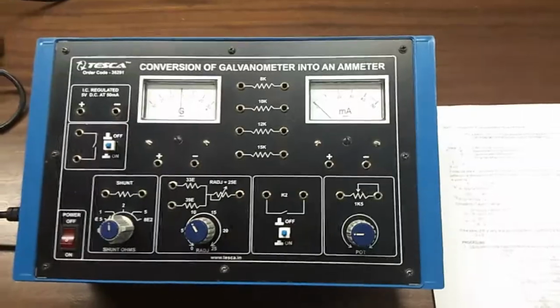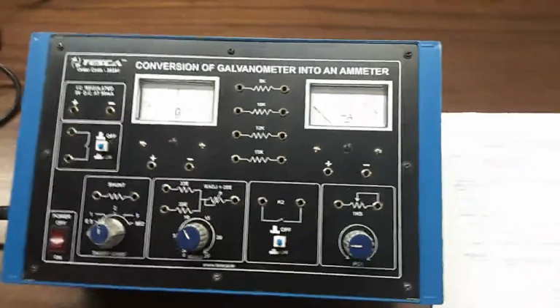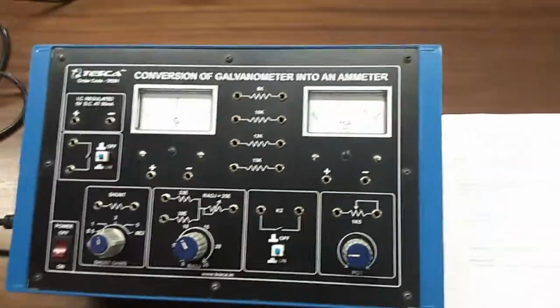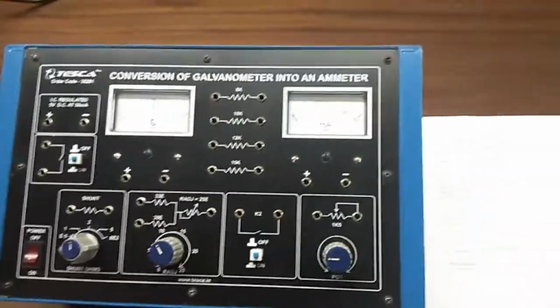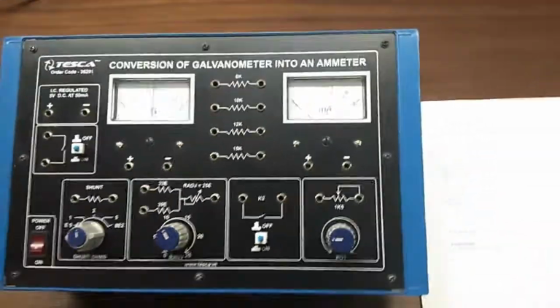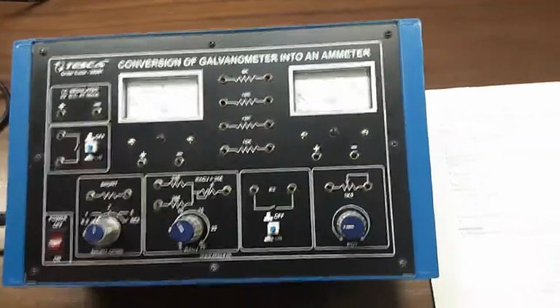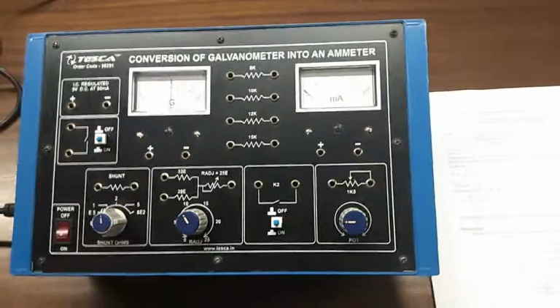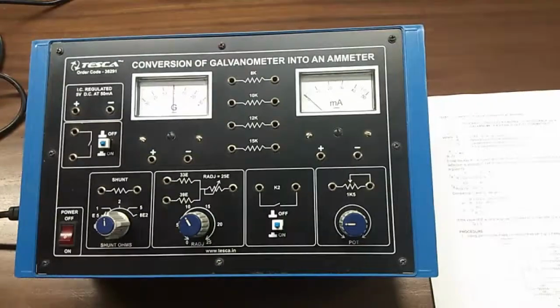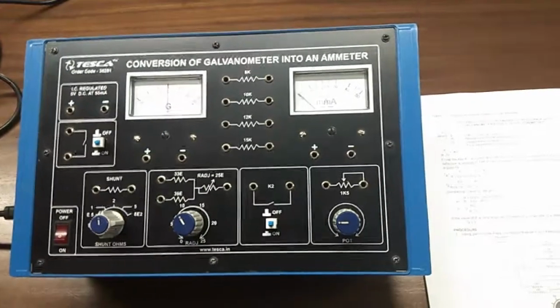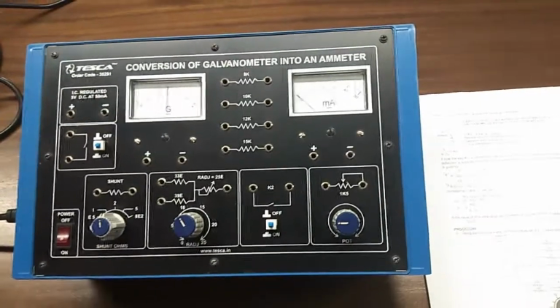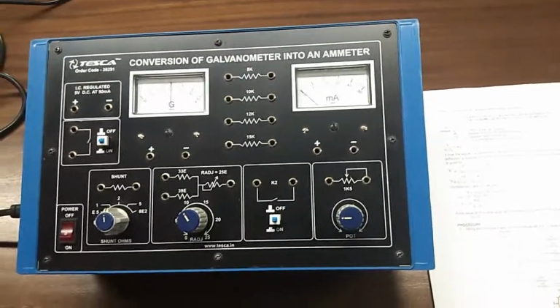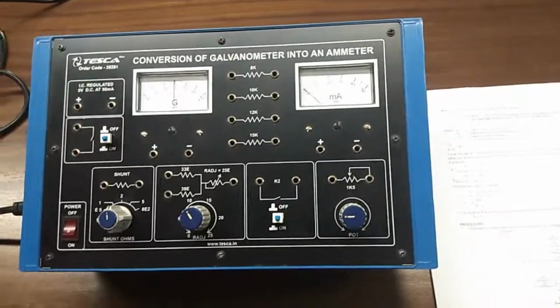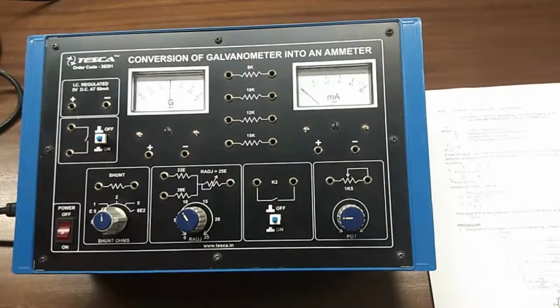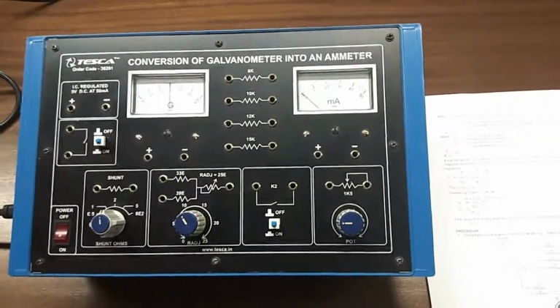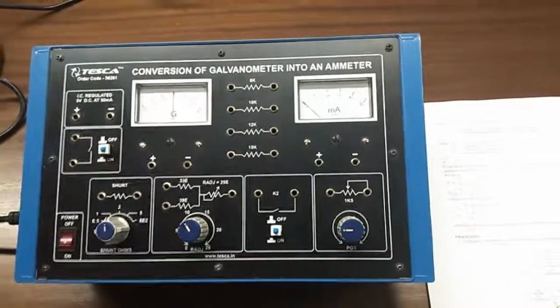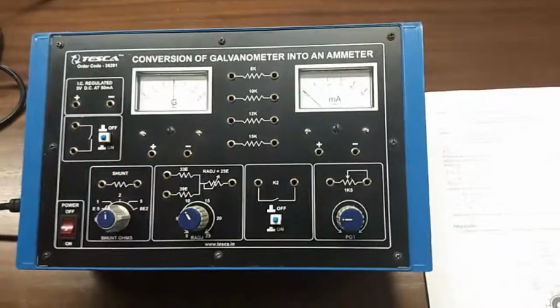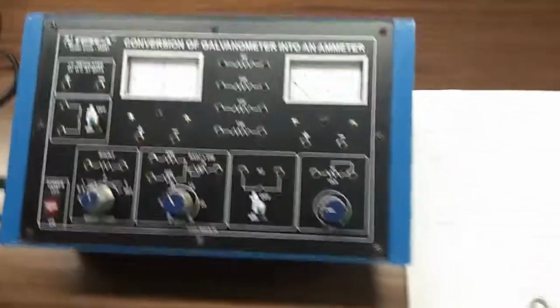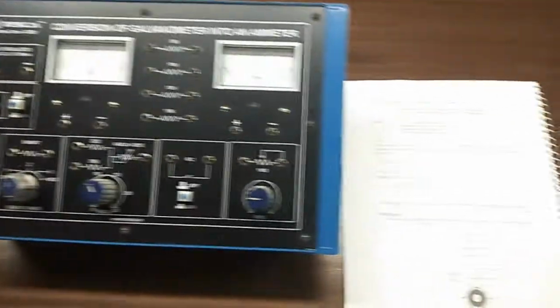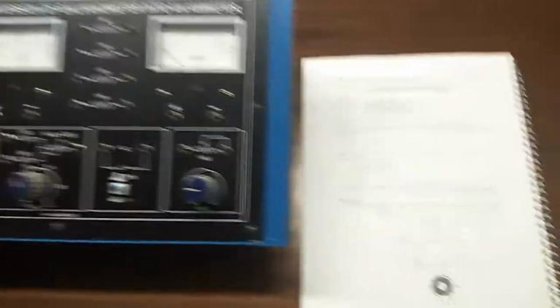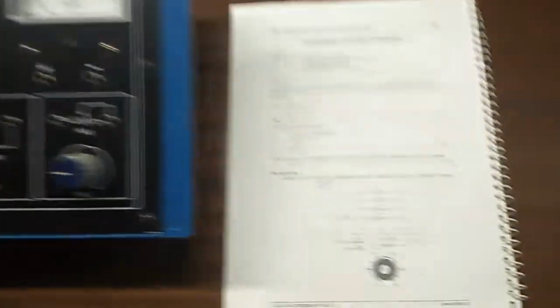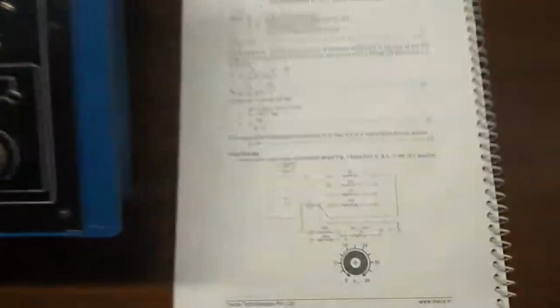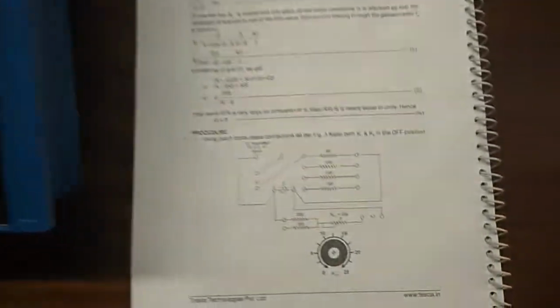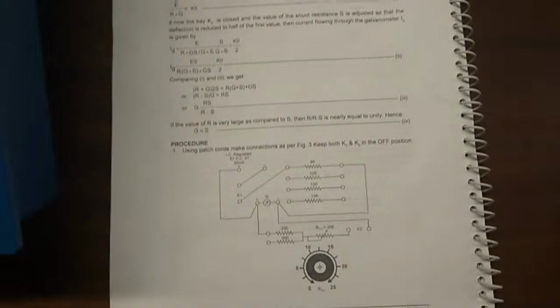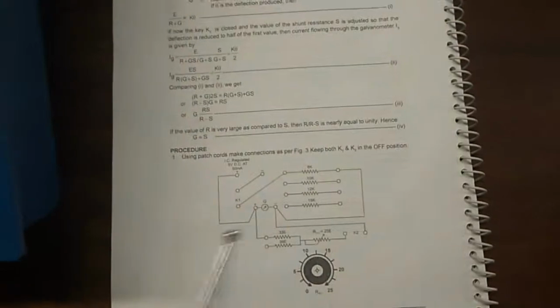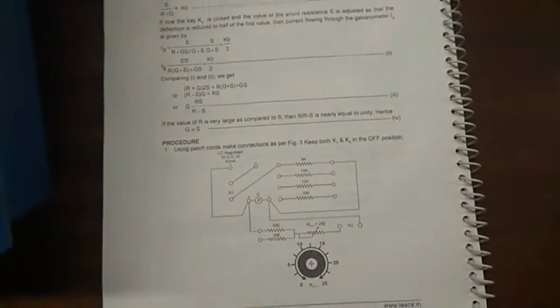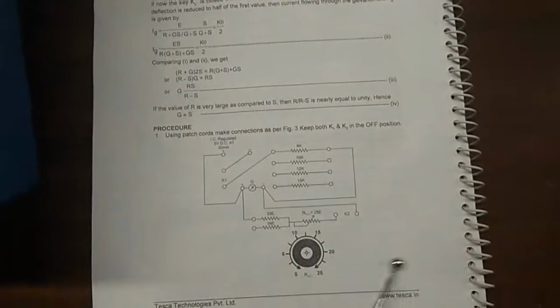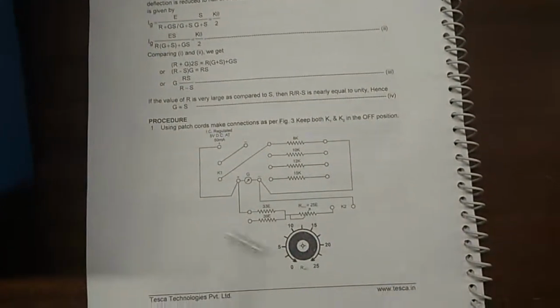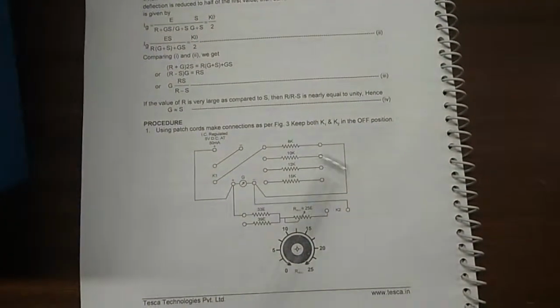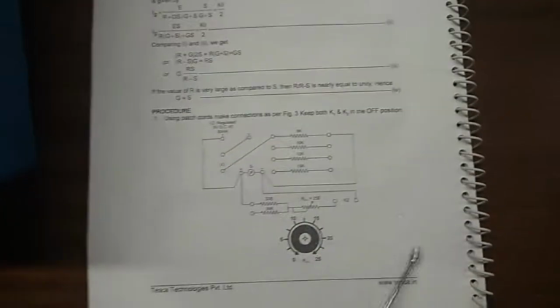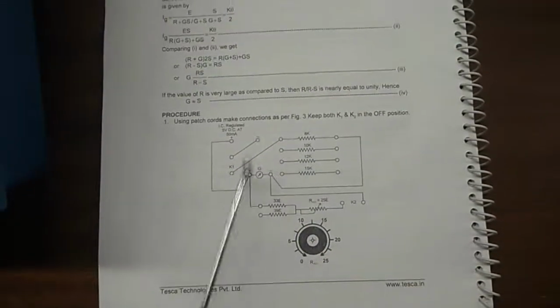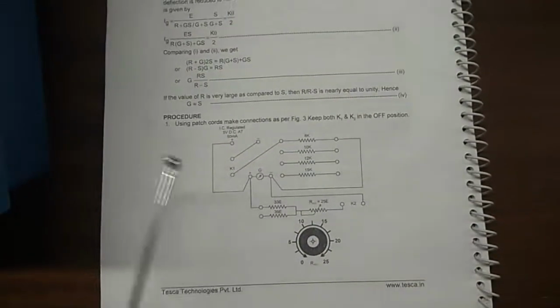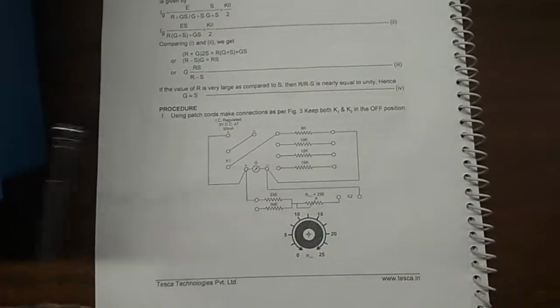Our first objective of this trainer kit is to determine the resistance of a galvanometer by the half-deflection method, and this is the connection that we are going to build.